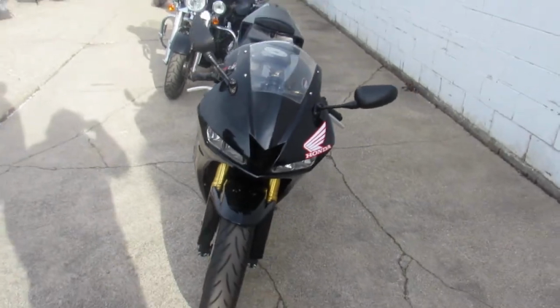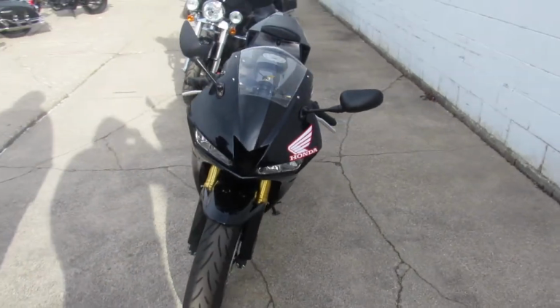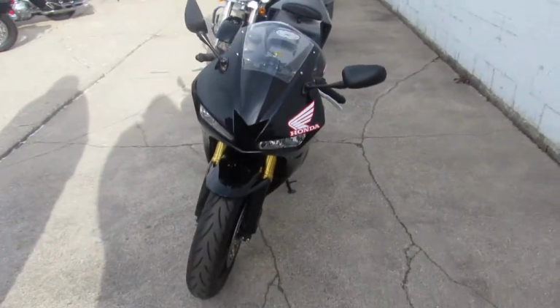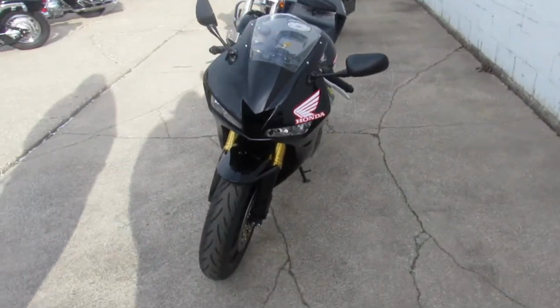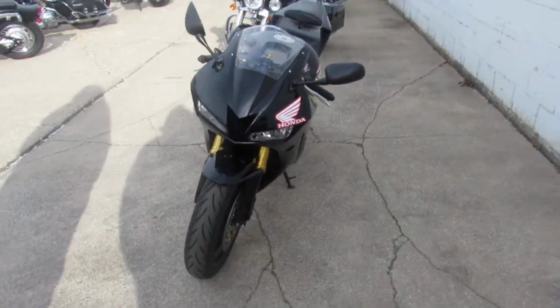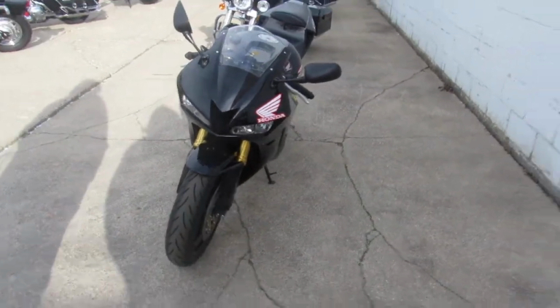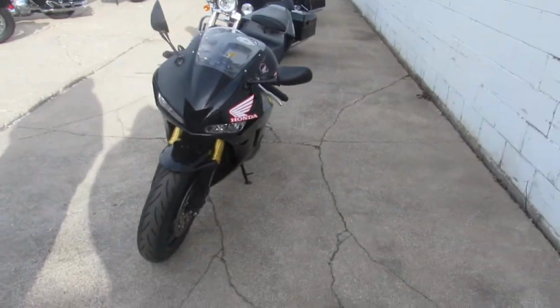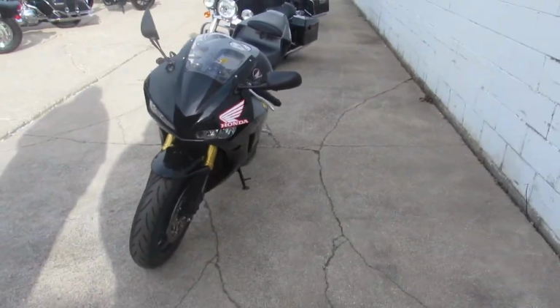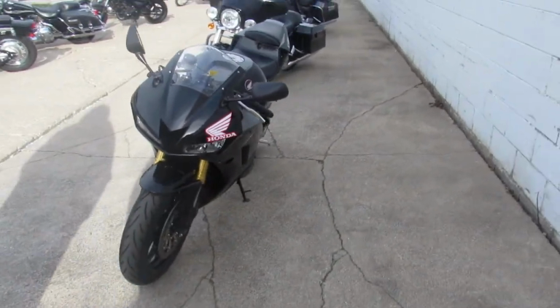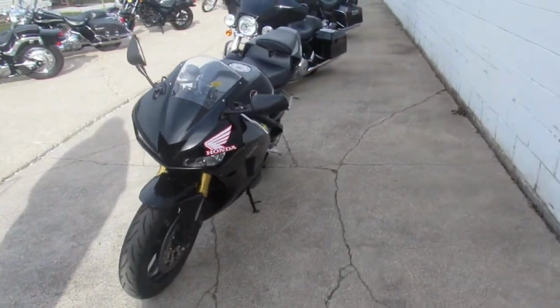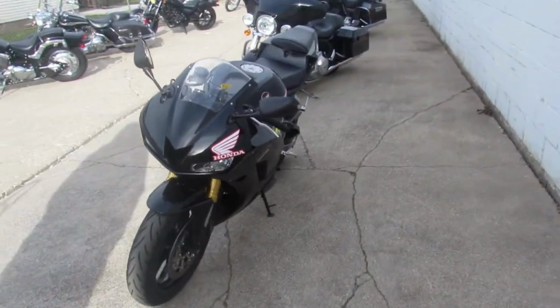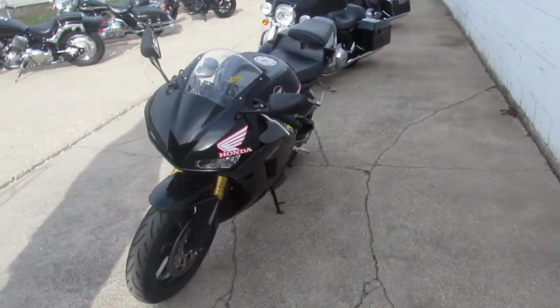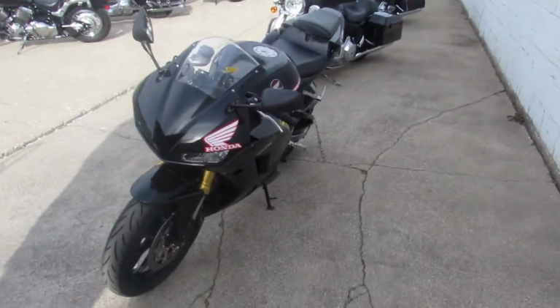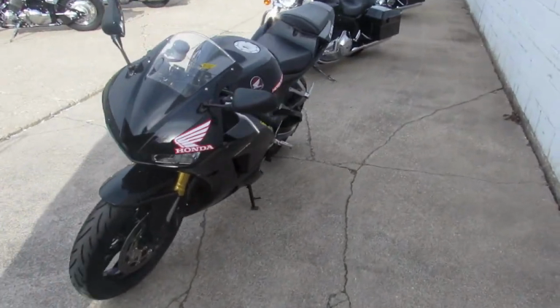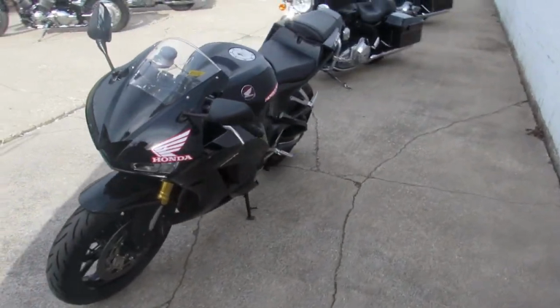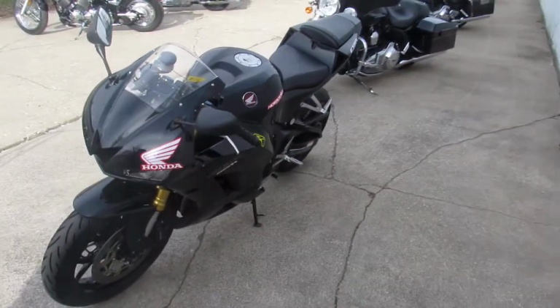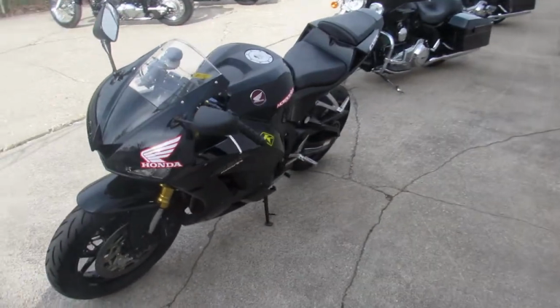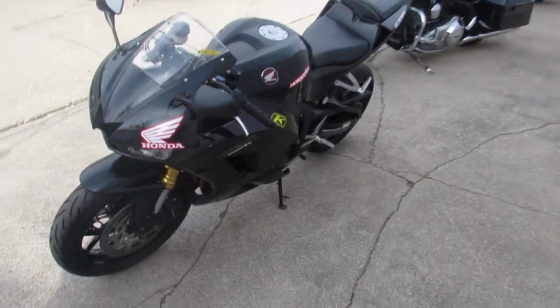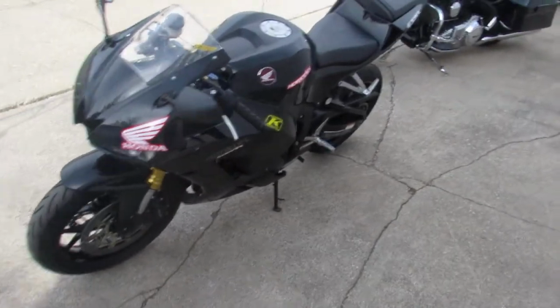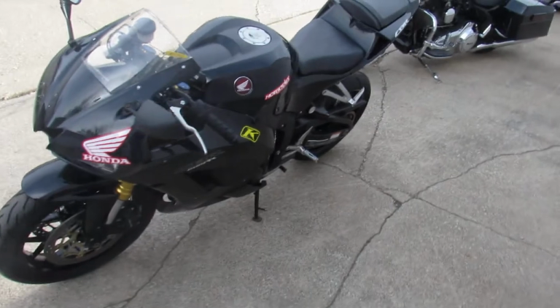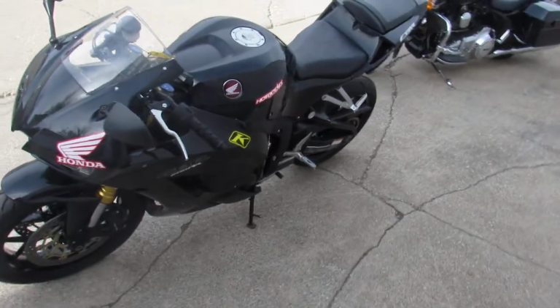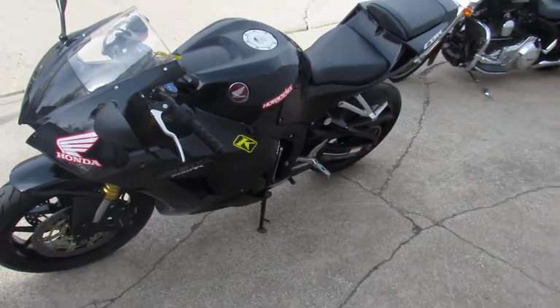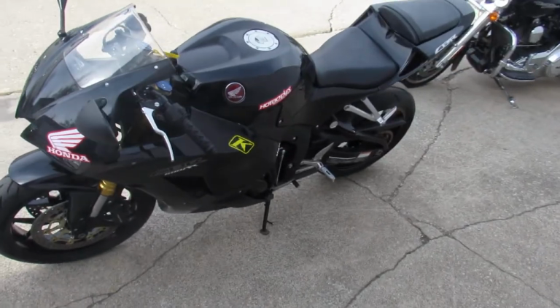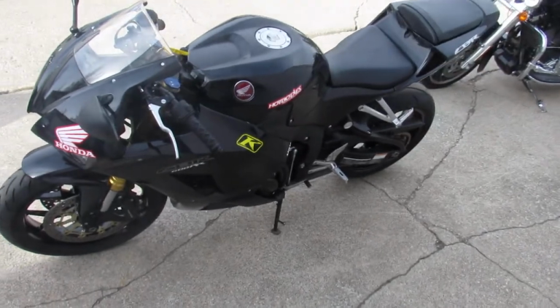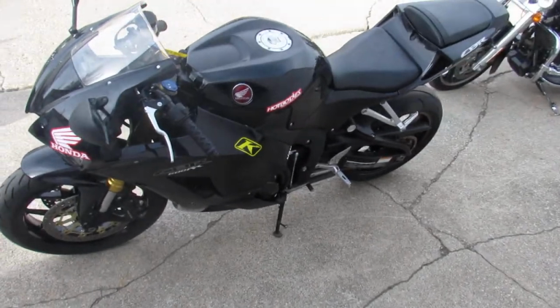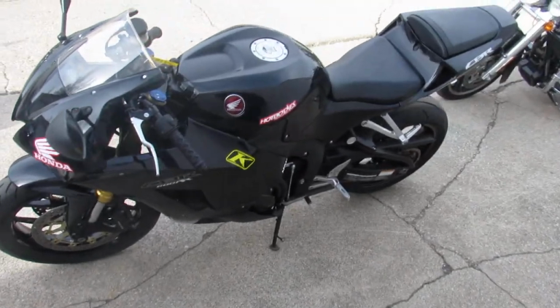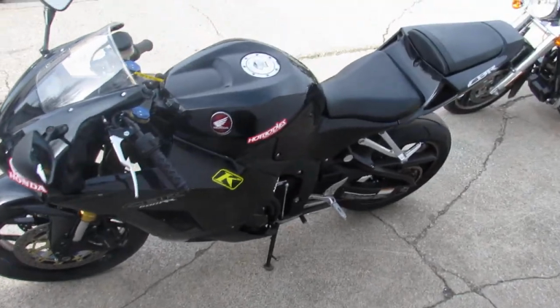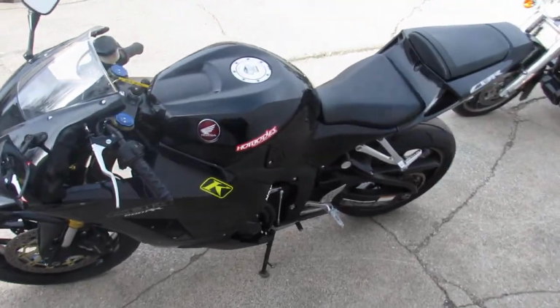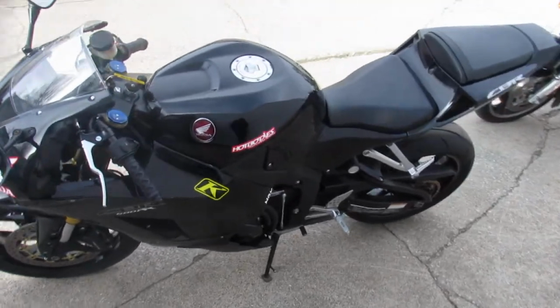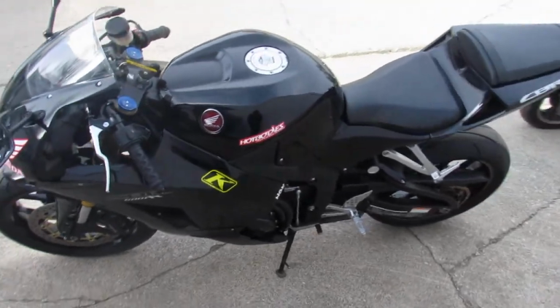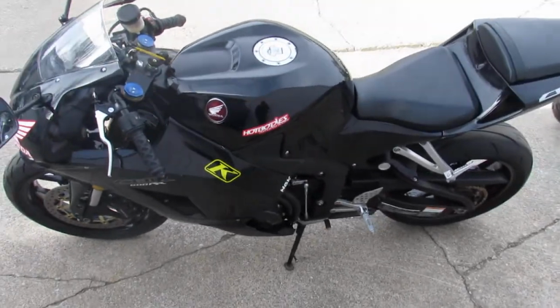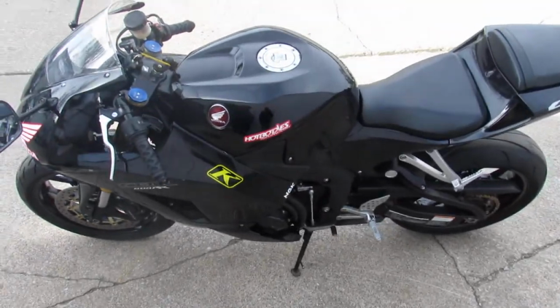It's got the LED flush mount front turn signals, fender eliminator kit, integrated LED turn signals, and a Toshi dual exhaust that sounds wicked guys.